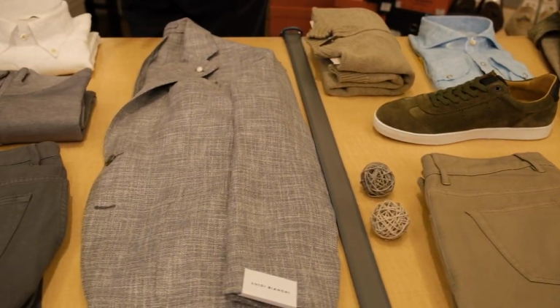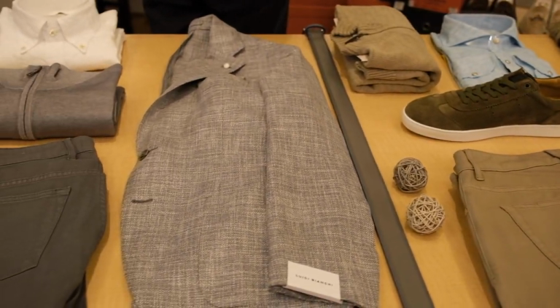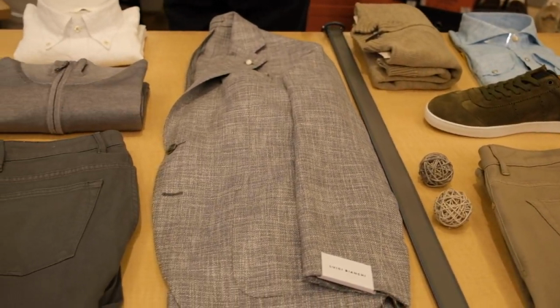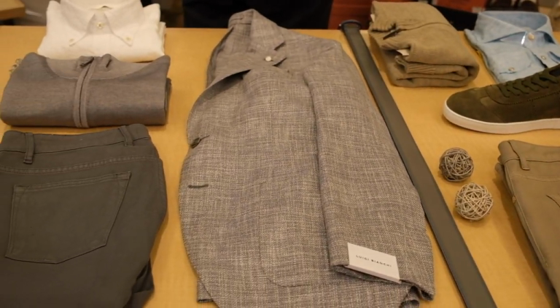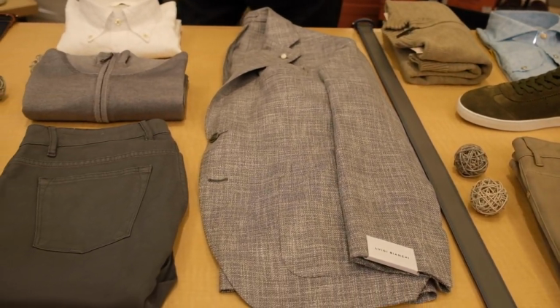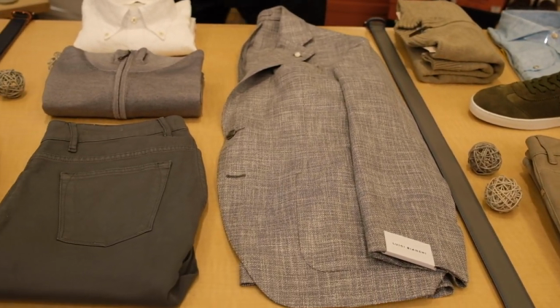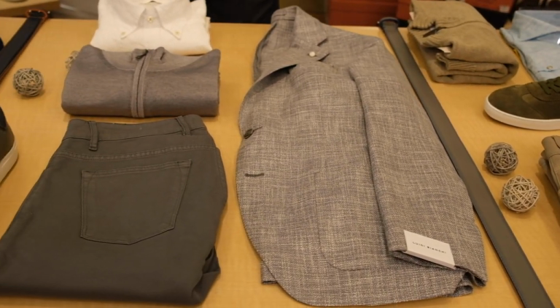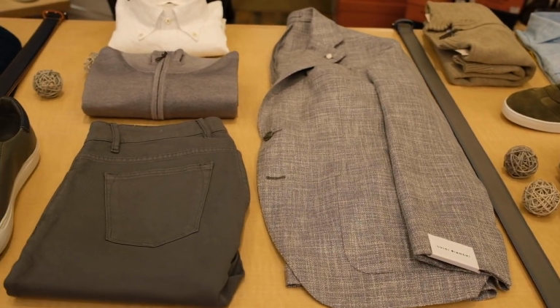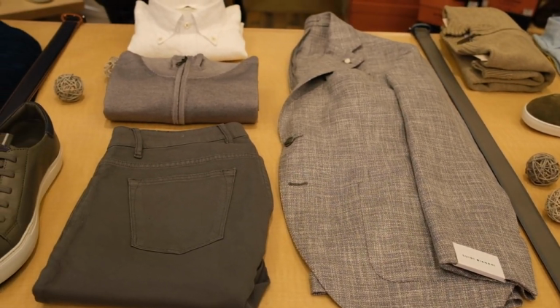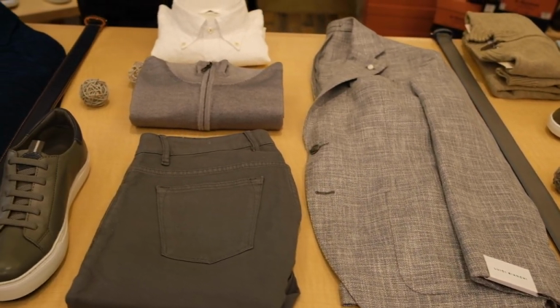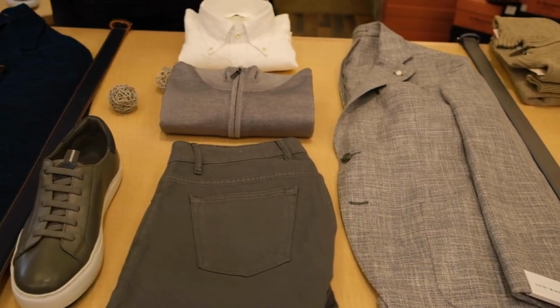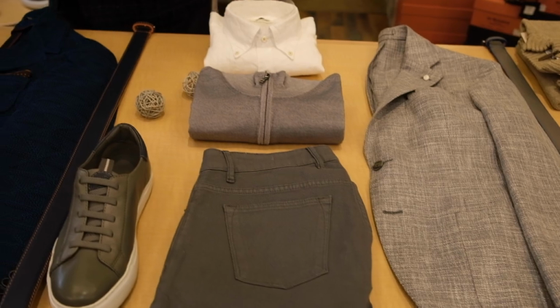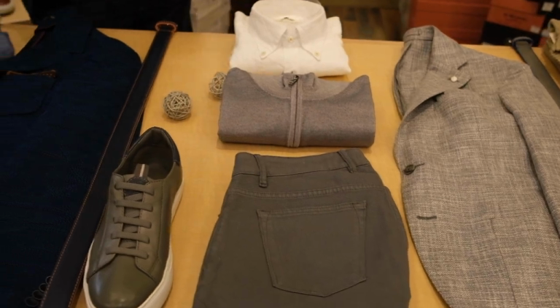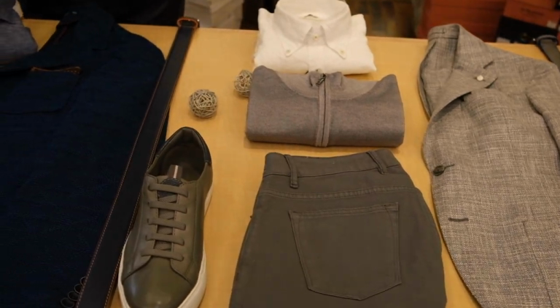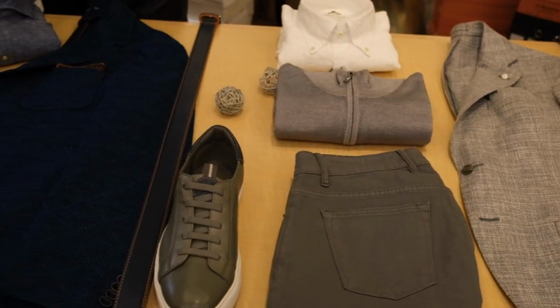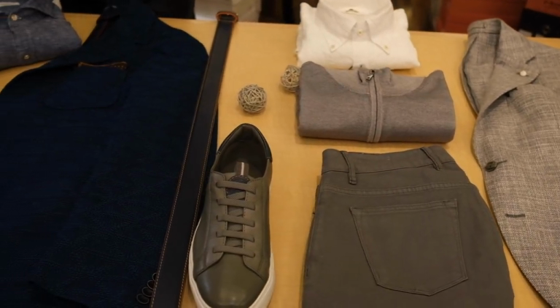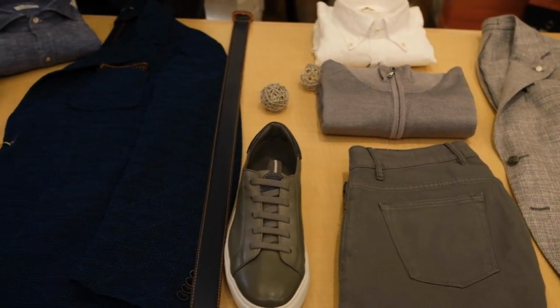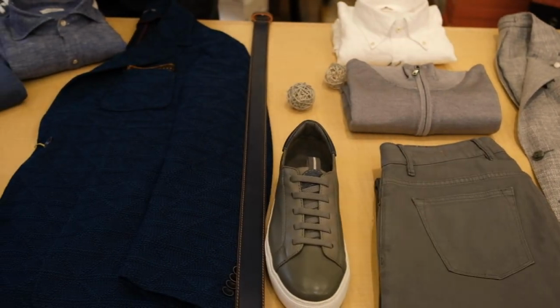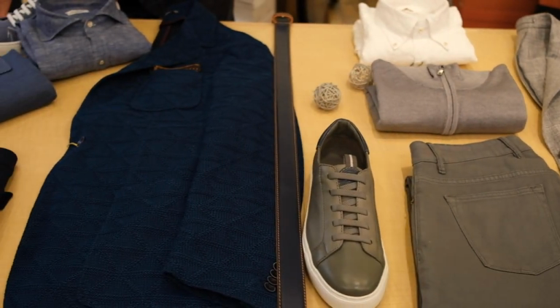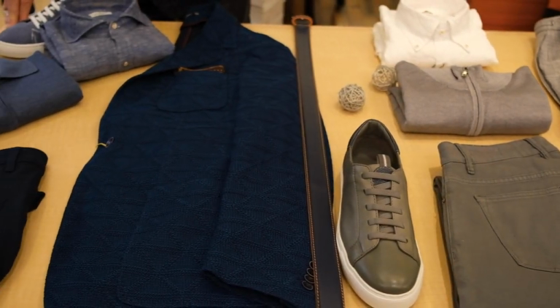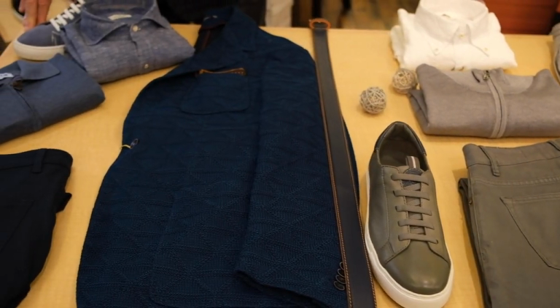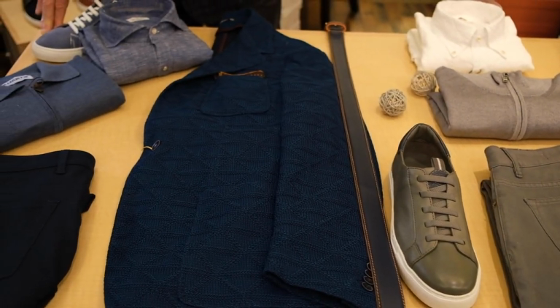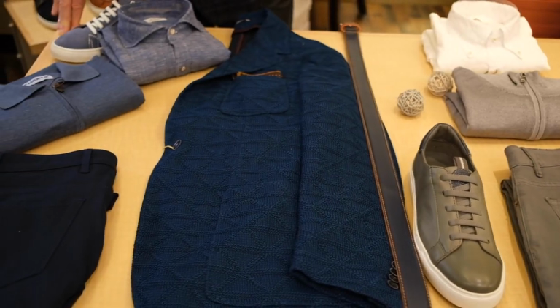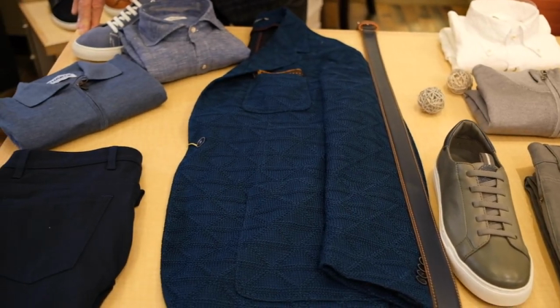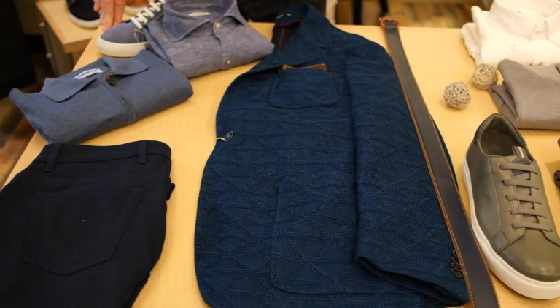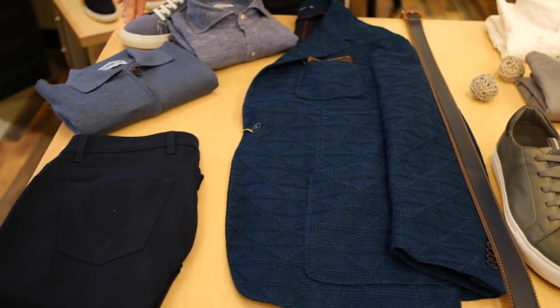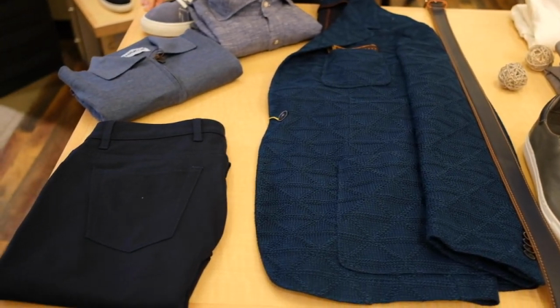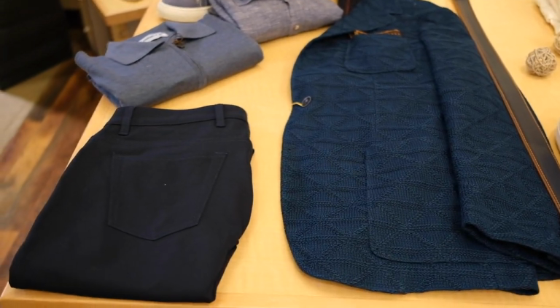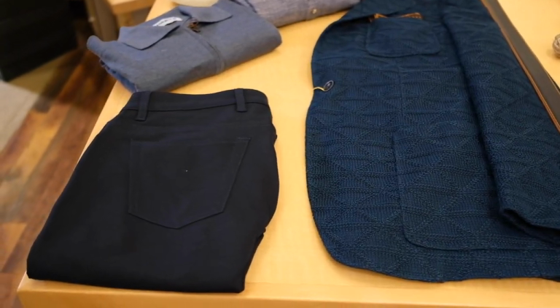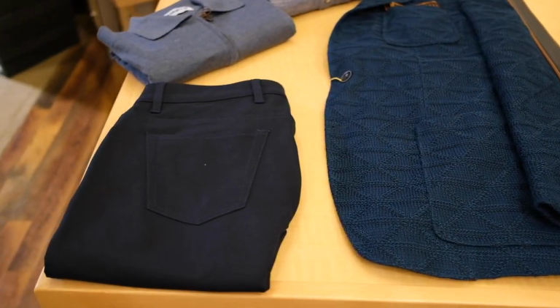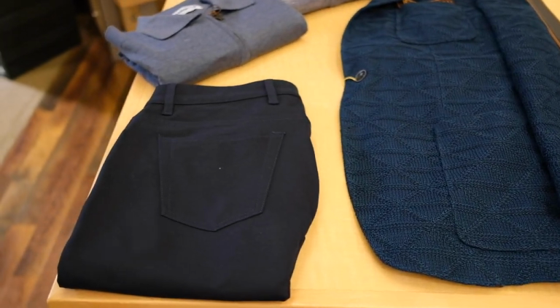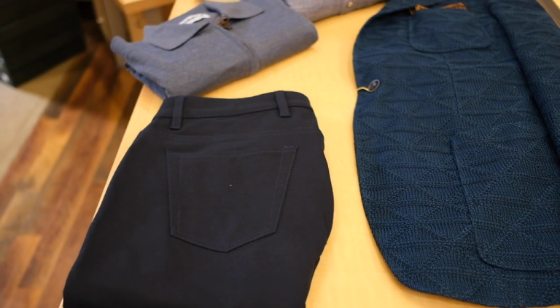Everything goes together. And here we have that same first jacket in blue. I love it. Half zip, made in Italy khaki sweater, our own sneaker.